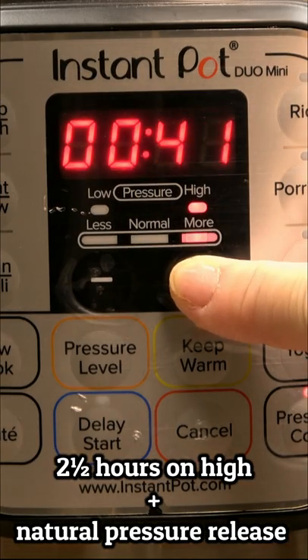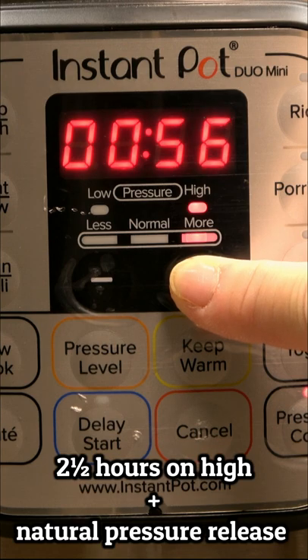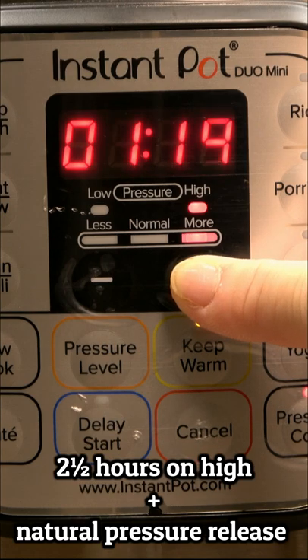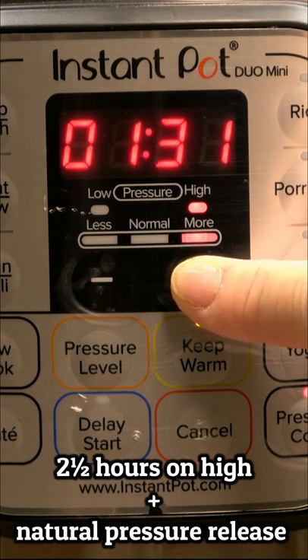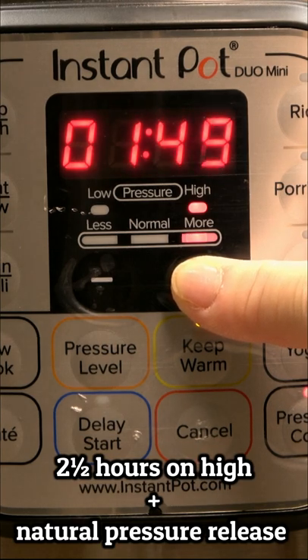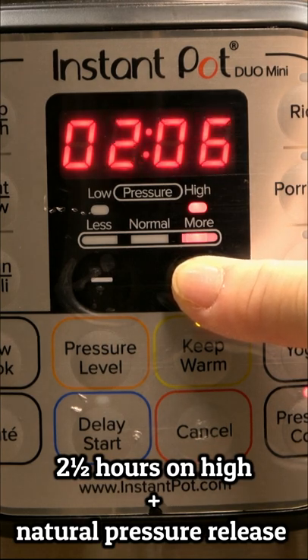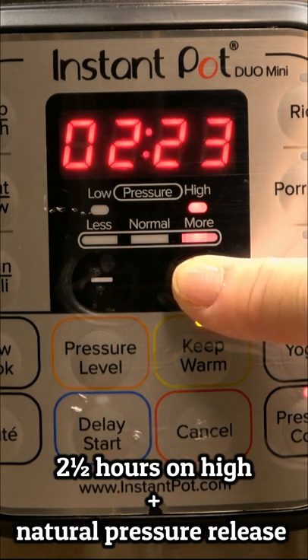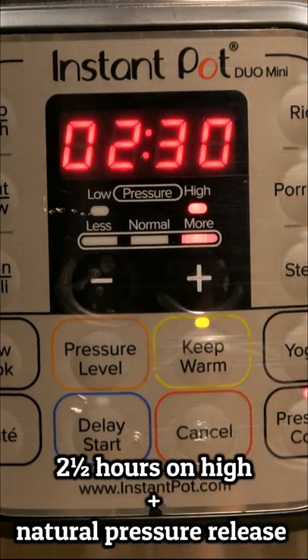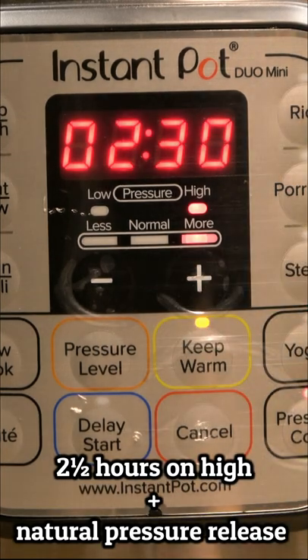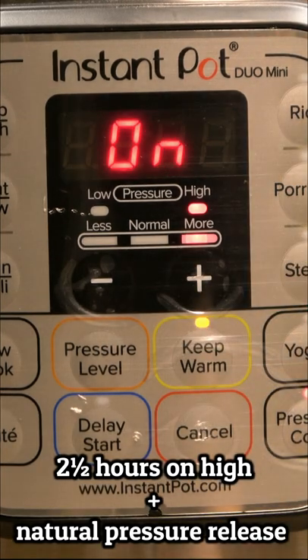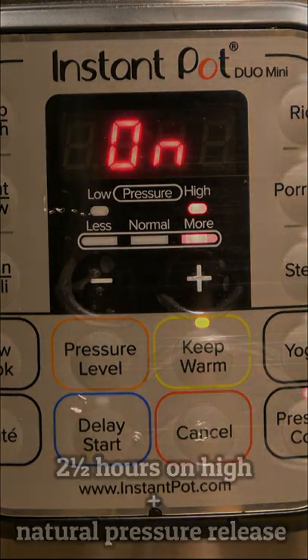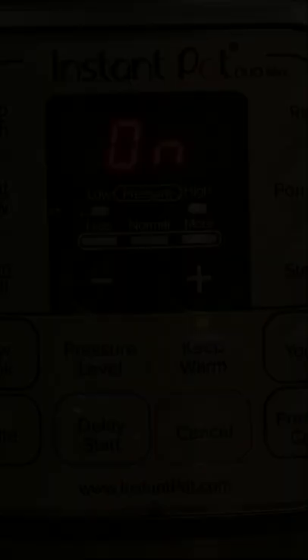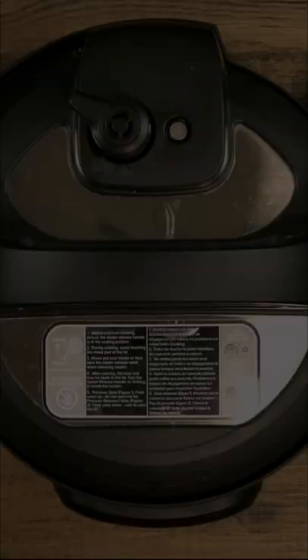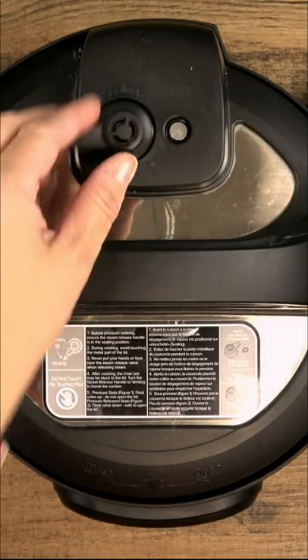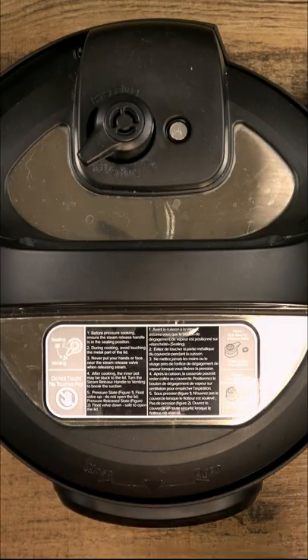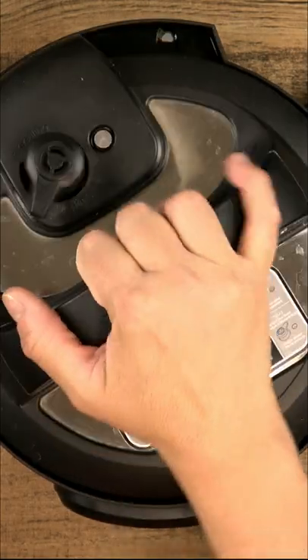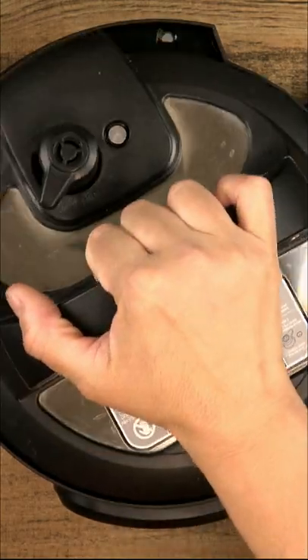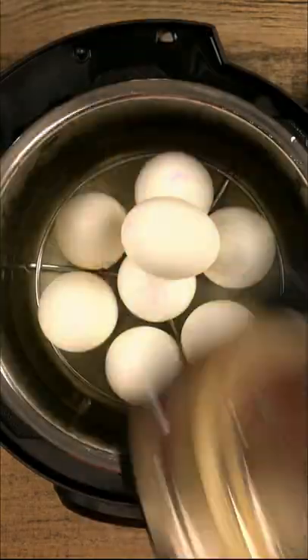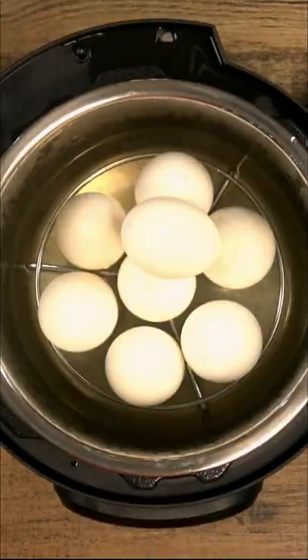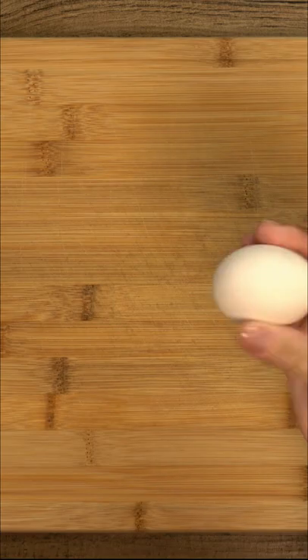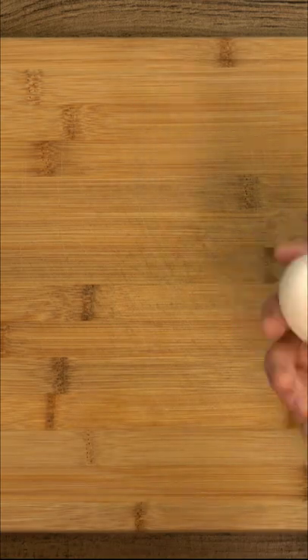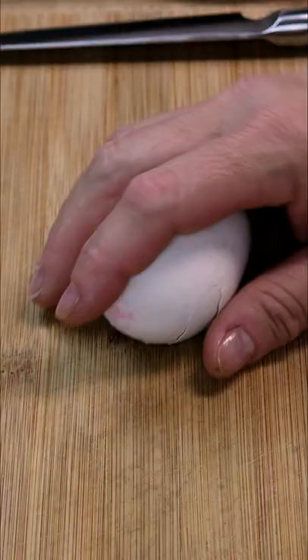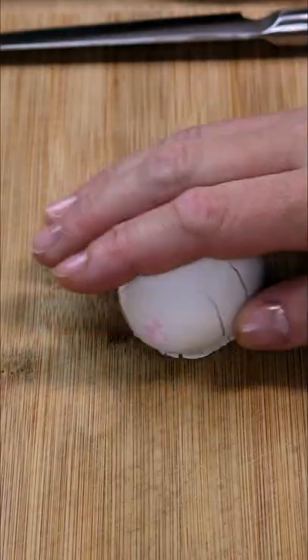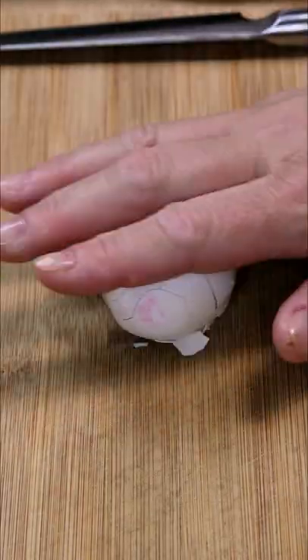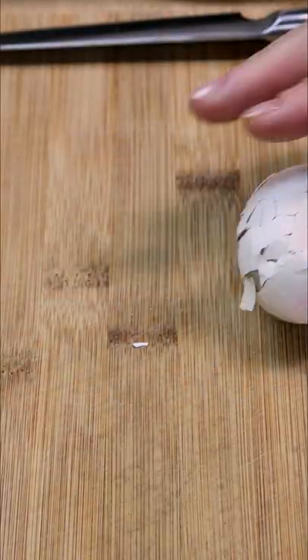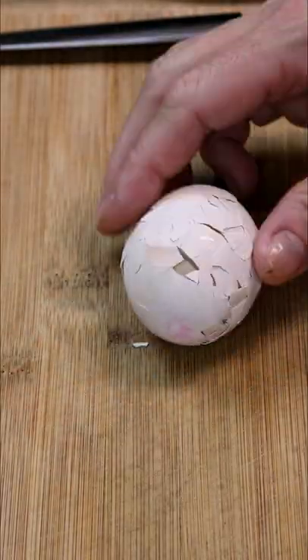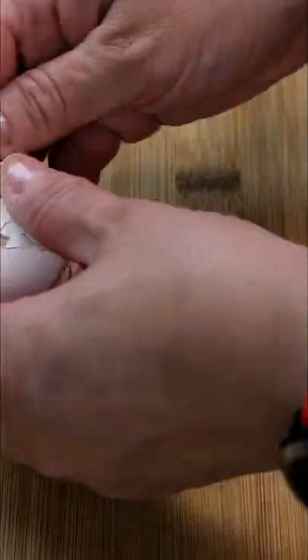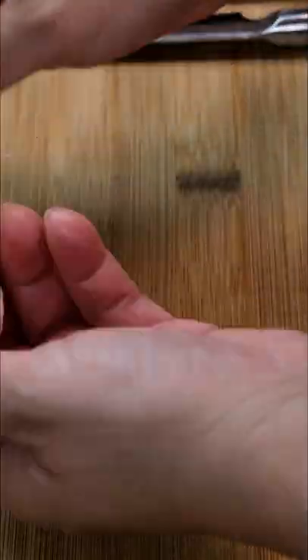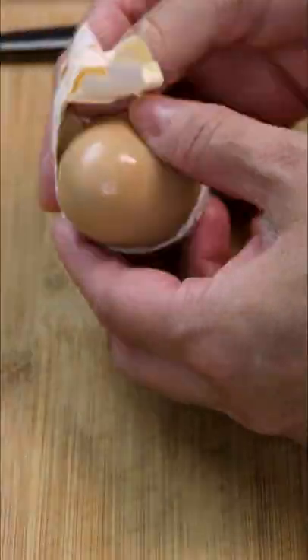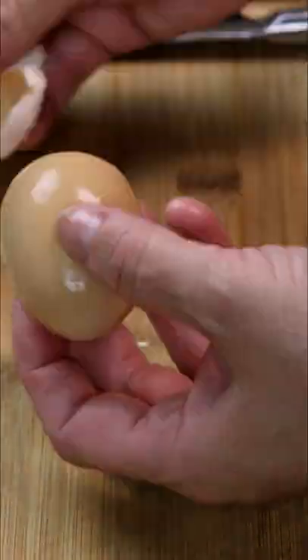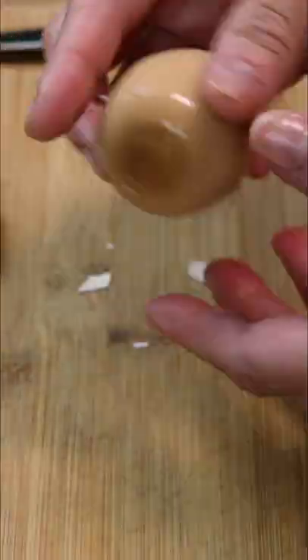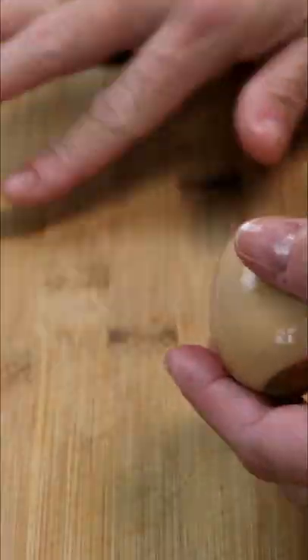I'm setting this batch right in the middle at two and a half hours and then I'll let it naturally release. These are so easy to peel — the shells just slide right off.